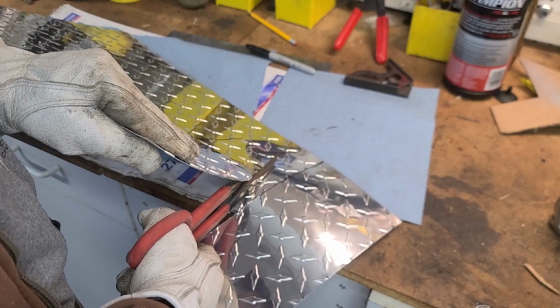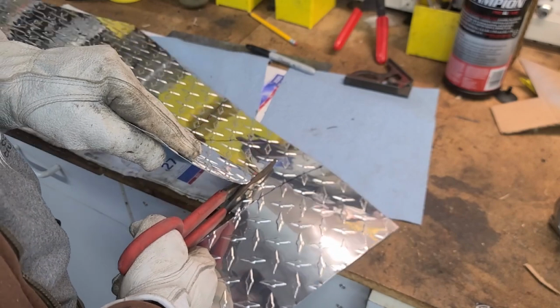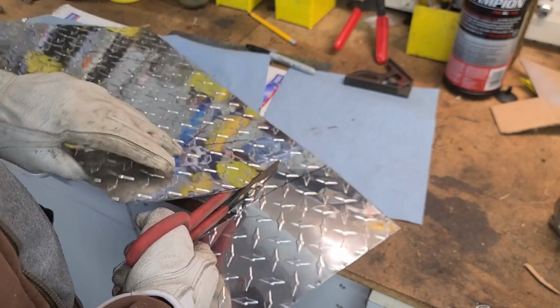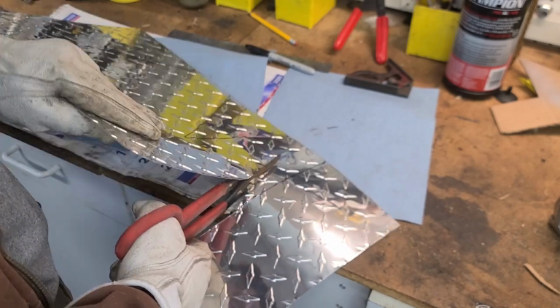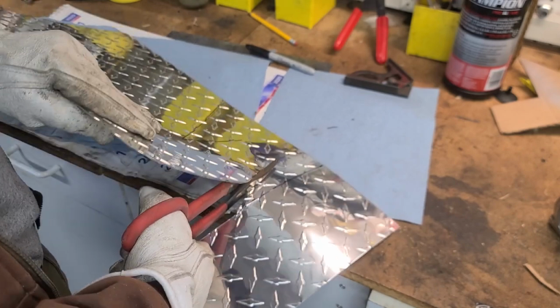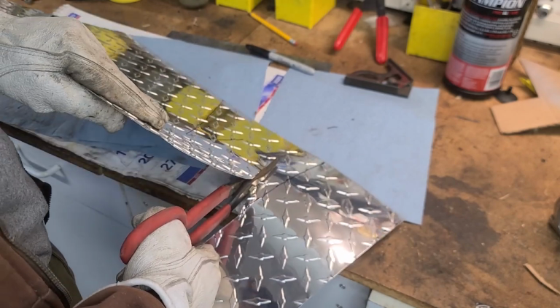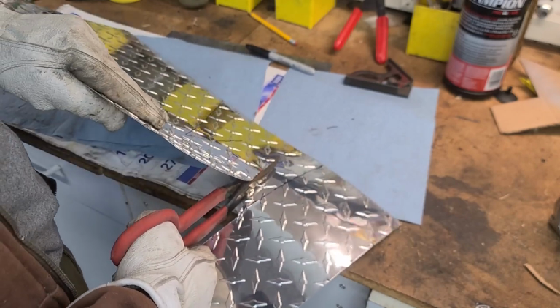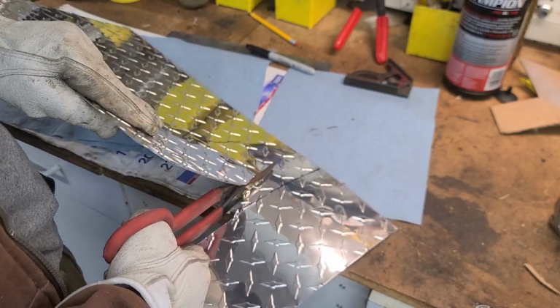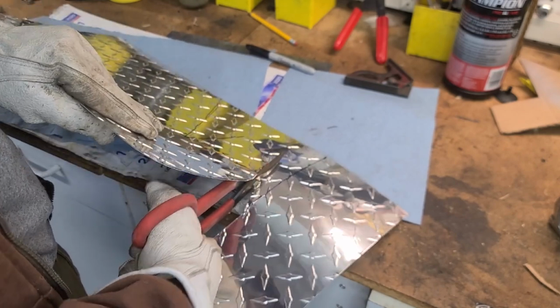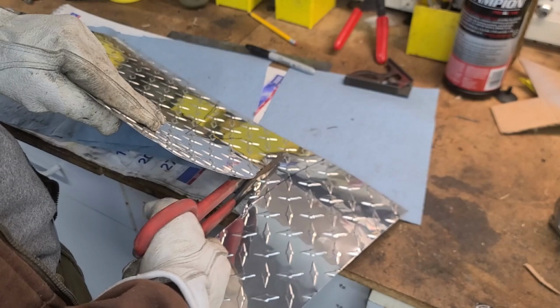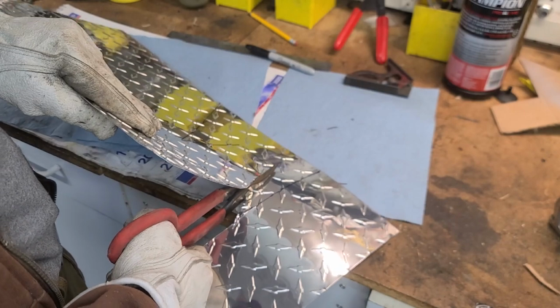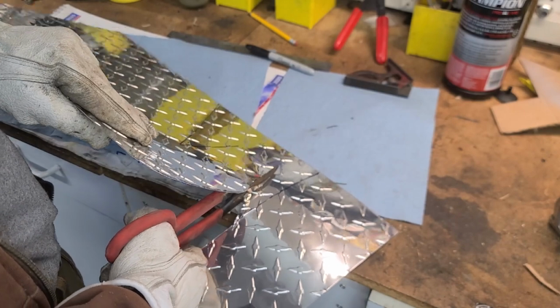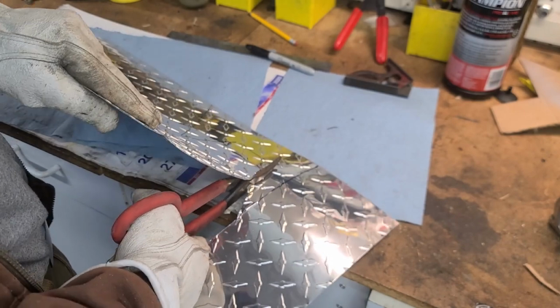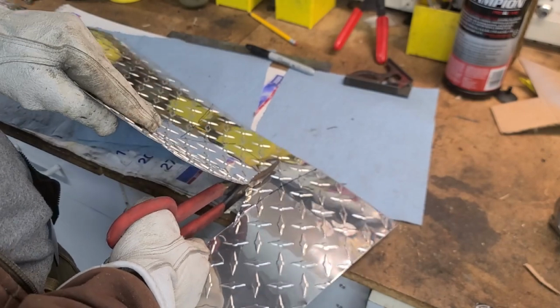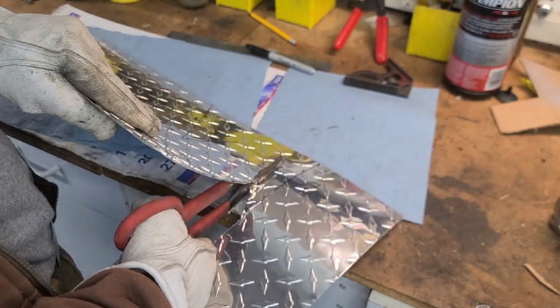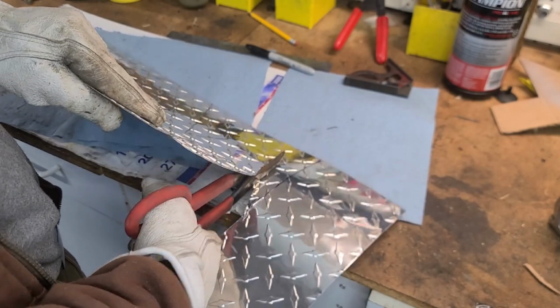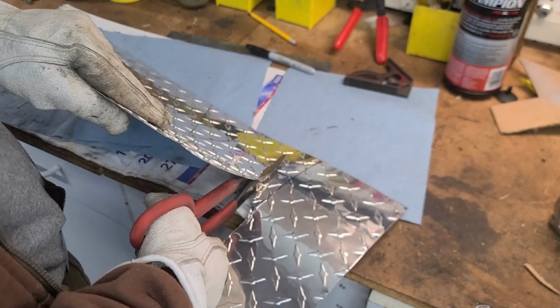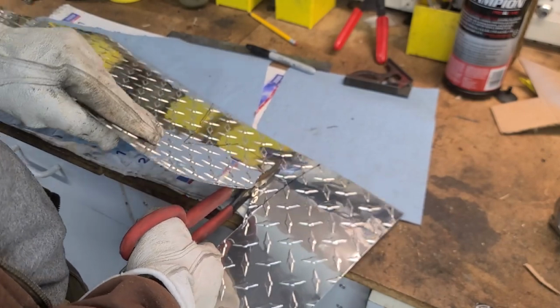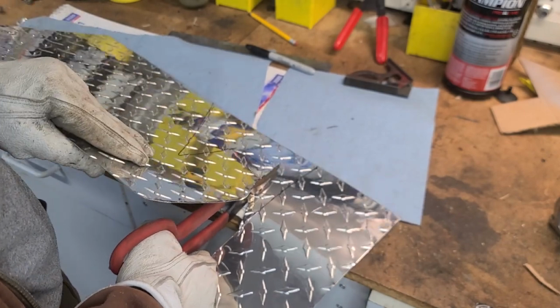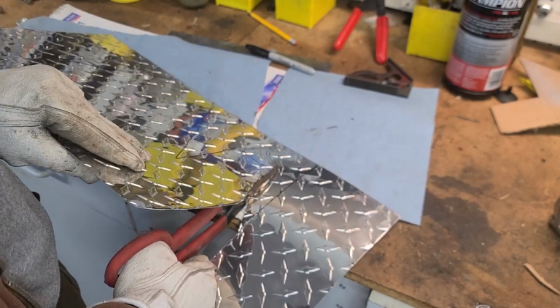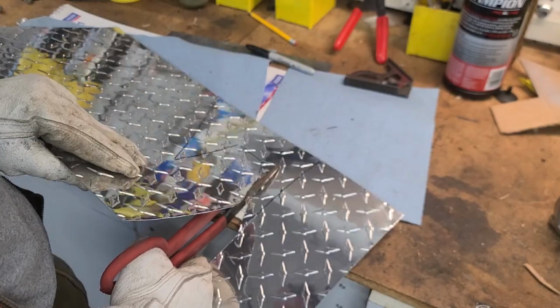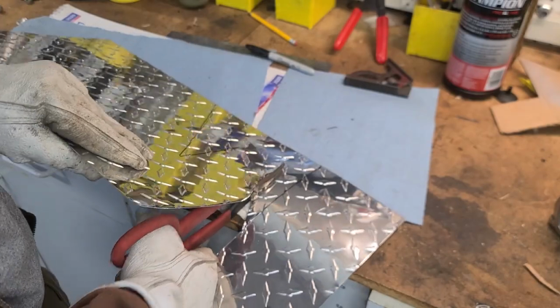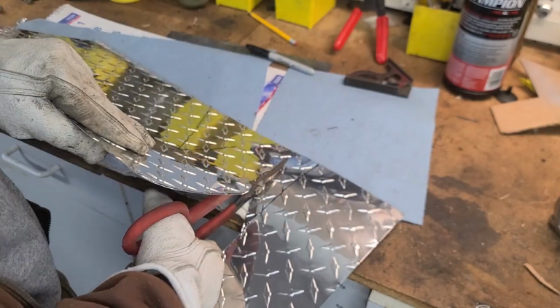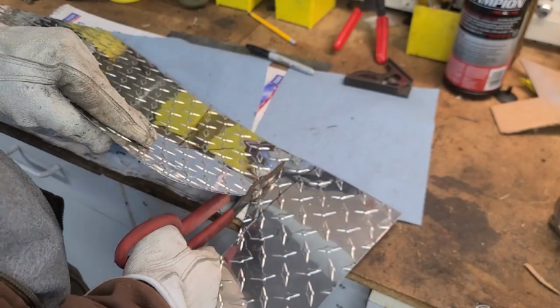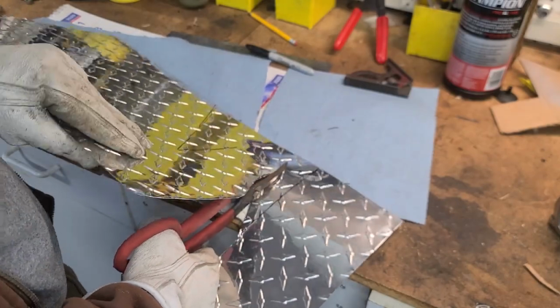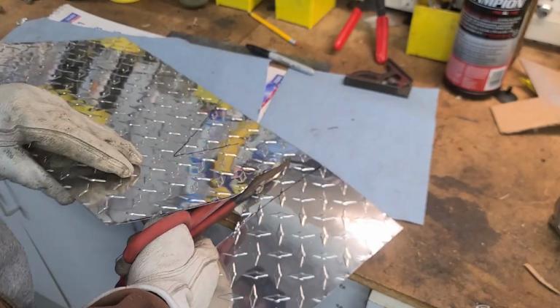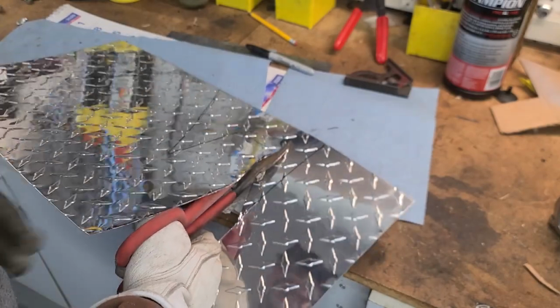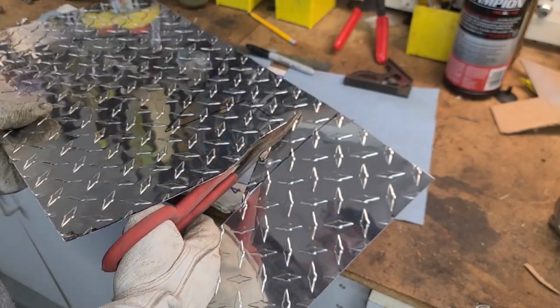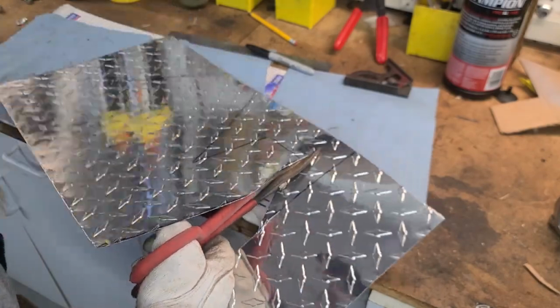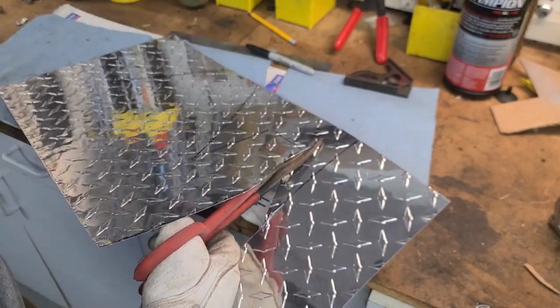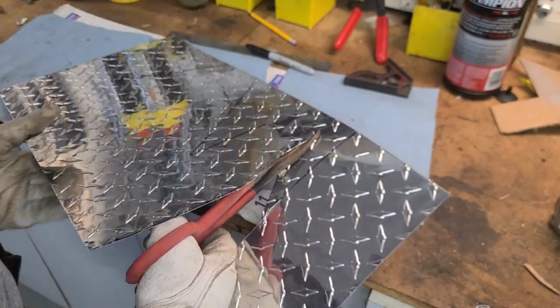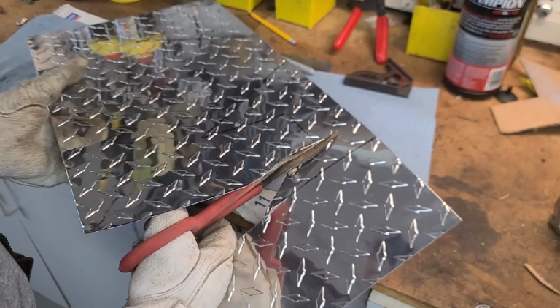This is not a very thick gauge of aluminum, so it's really easy to shear. But having the little diamonds in there helps to make it a little more rigid — it's a little less floppy than the one I mocked up earlier.